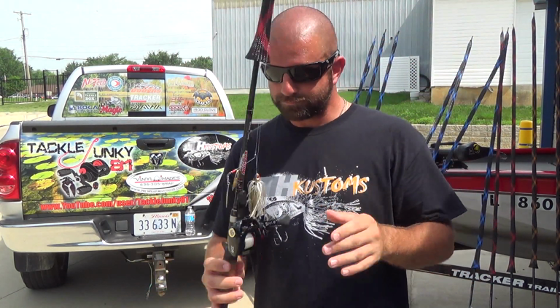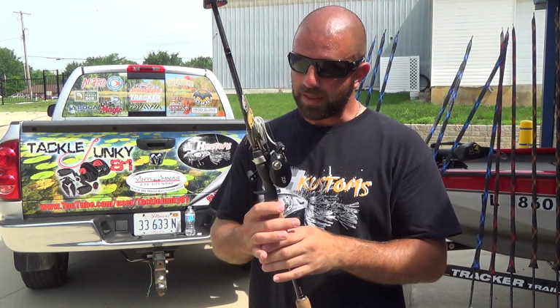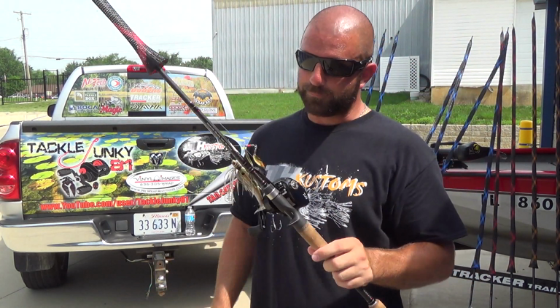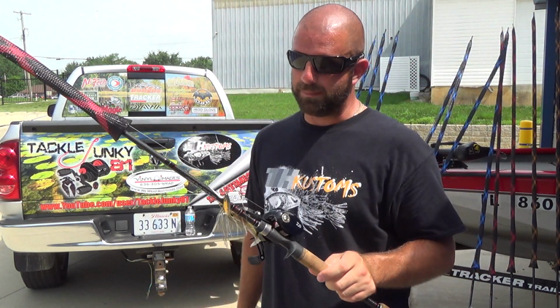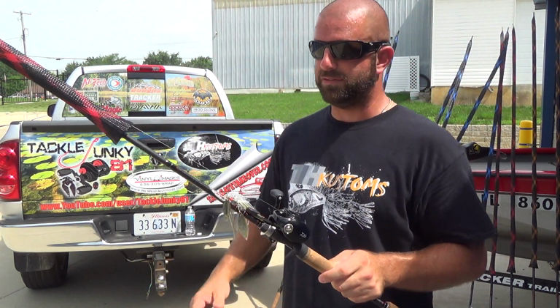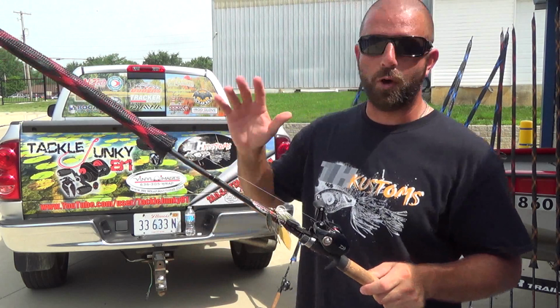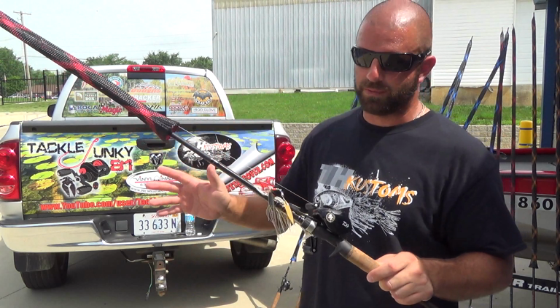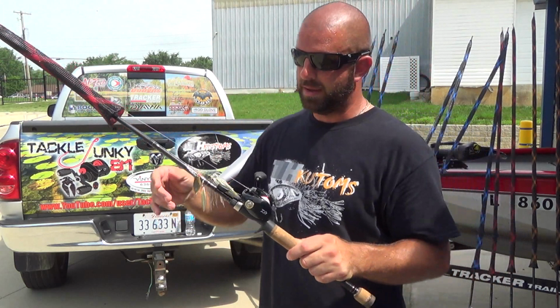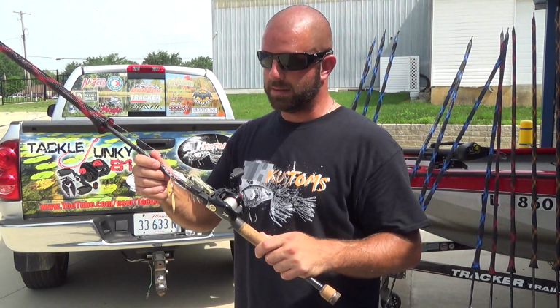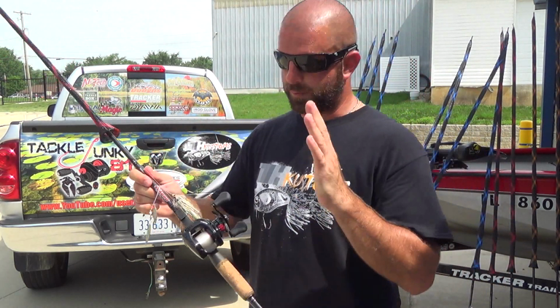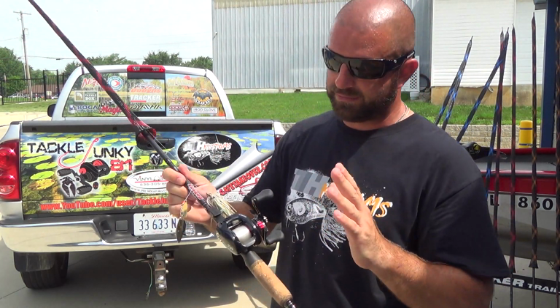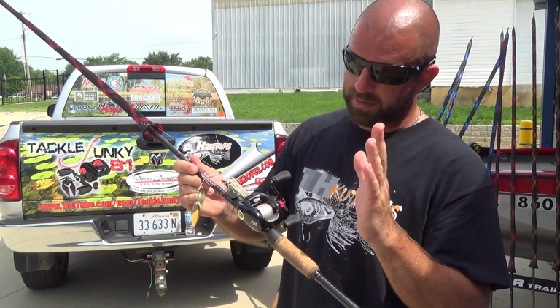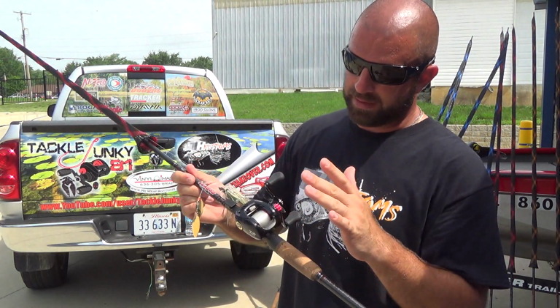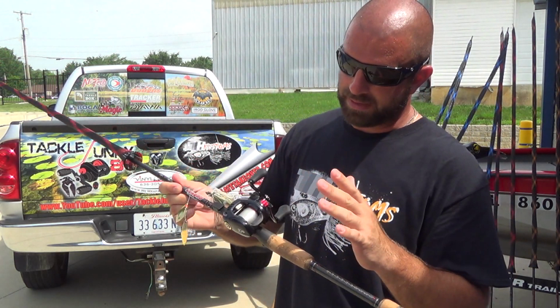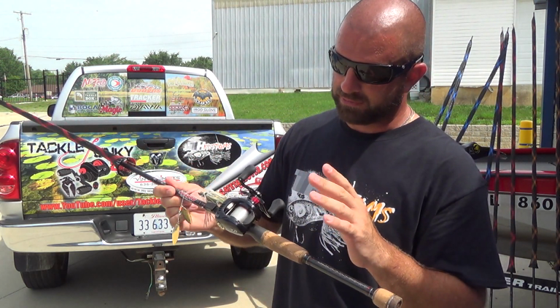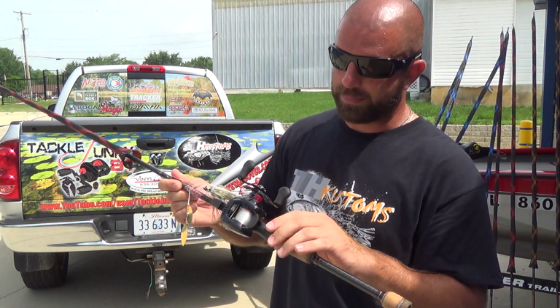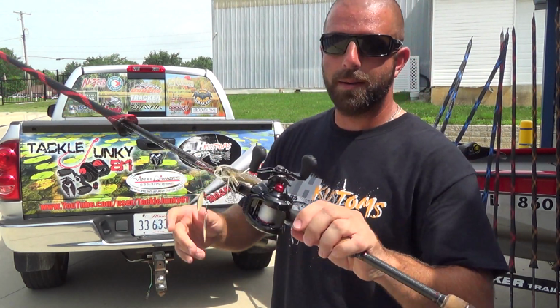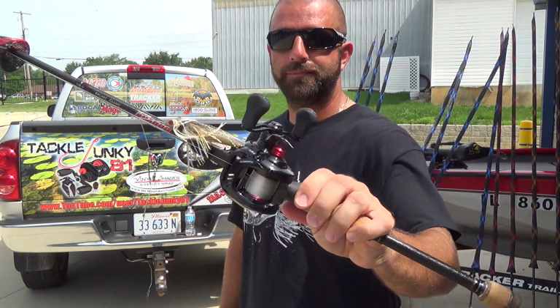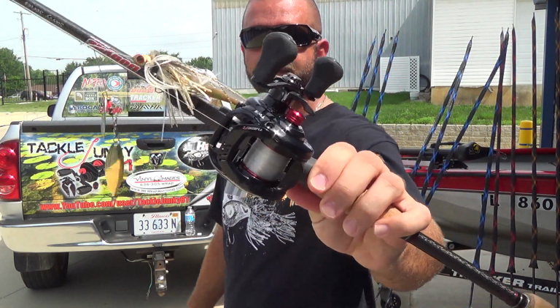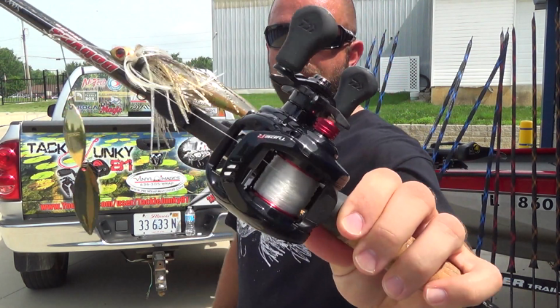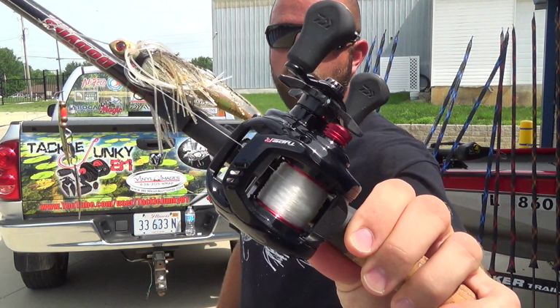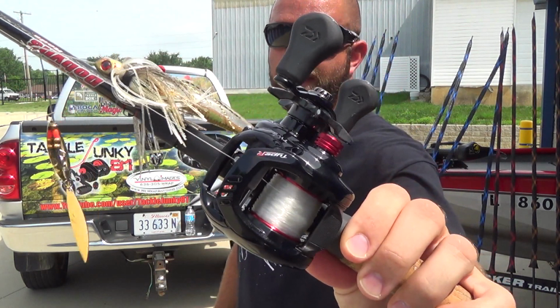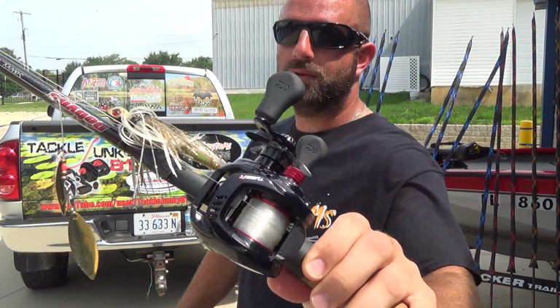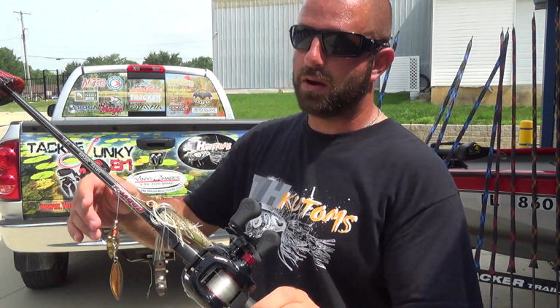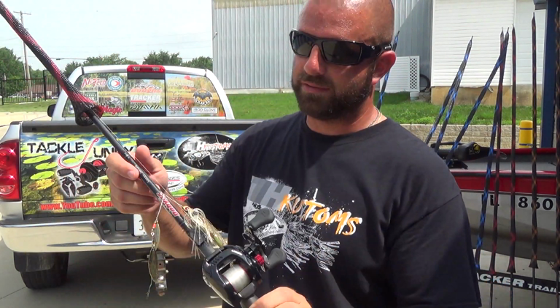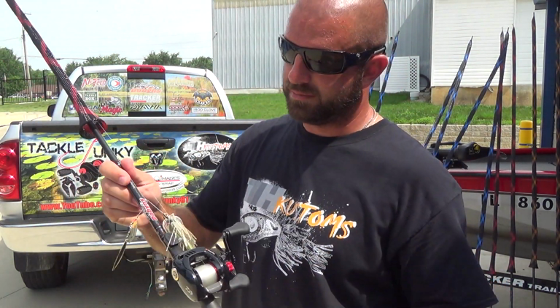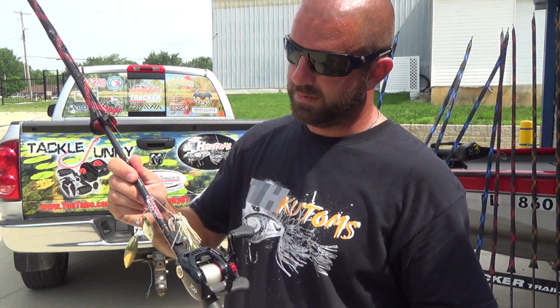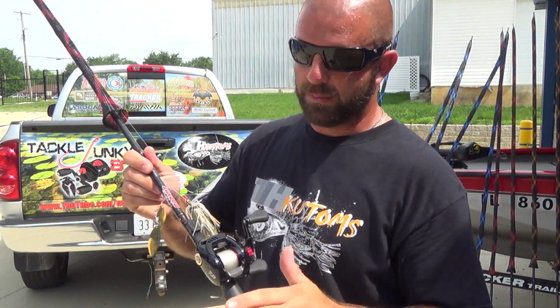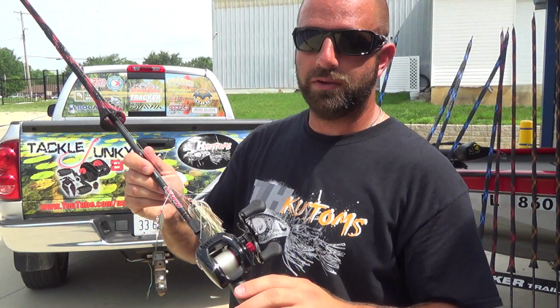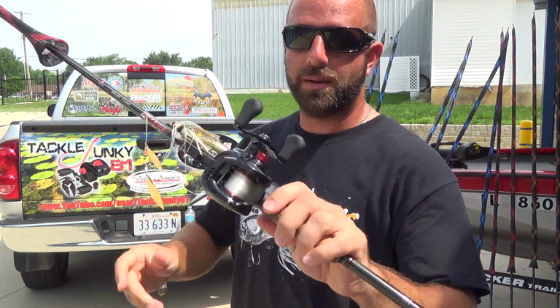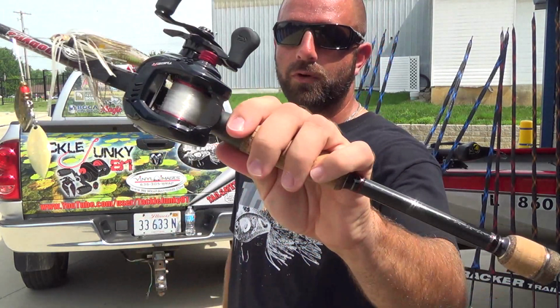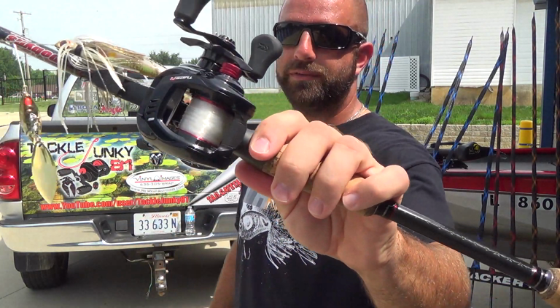One of my favorite combos here — the Savvy 703, a 7-foot medium heavy, just a good all-purpose rod. I love it for spinner baits. This is a Tatula 6.3 Type R with 20-pound Seaguar InvizX. Like I said, mostly I use this combo for spinner baits.